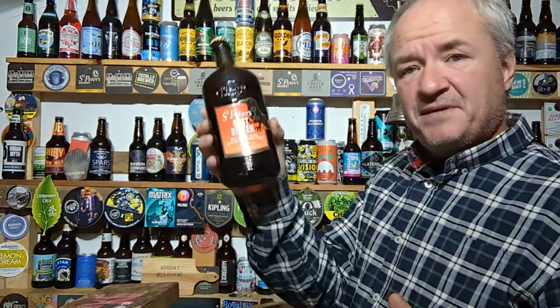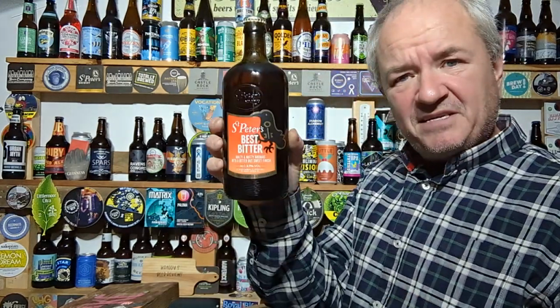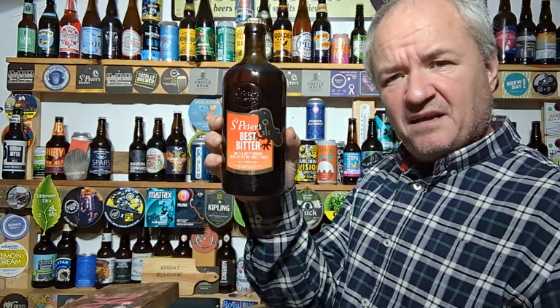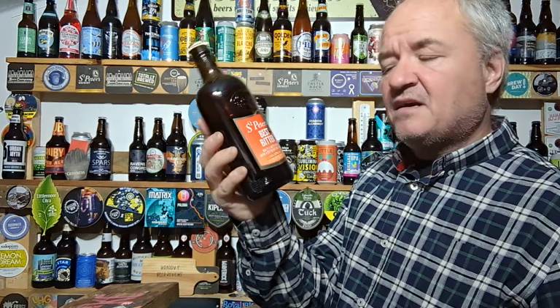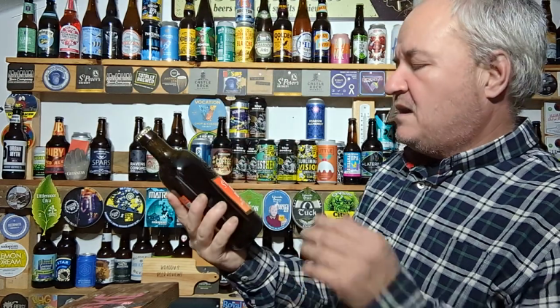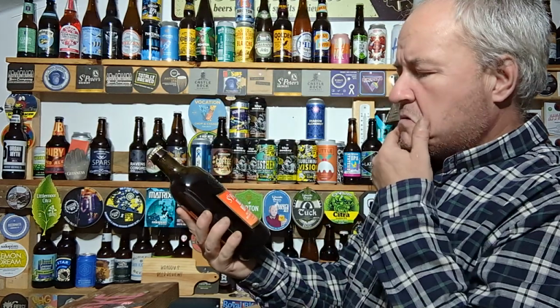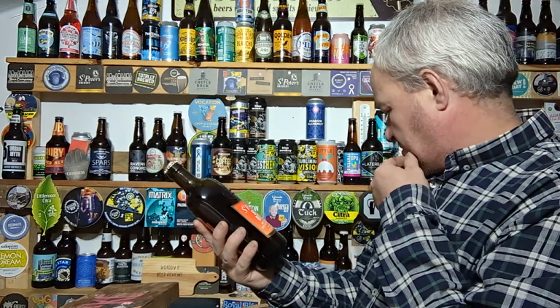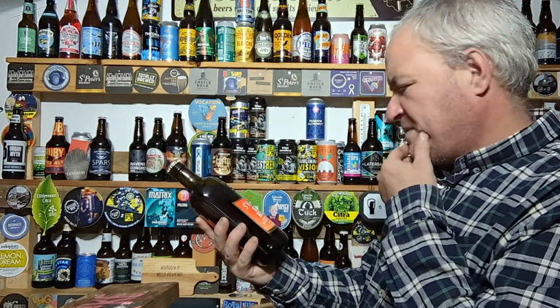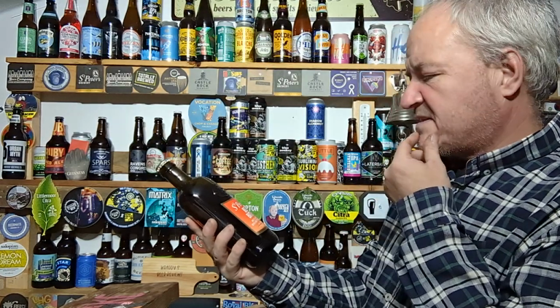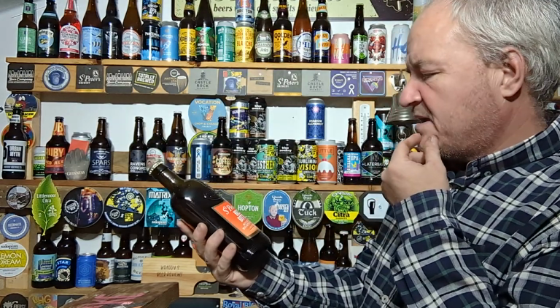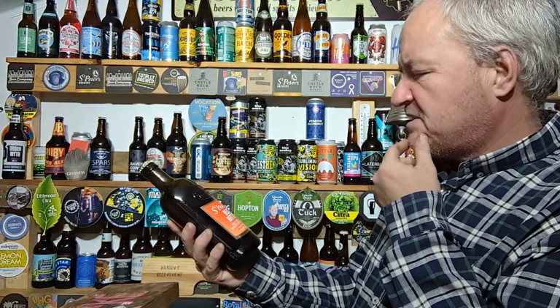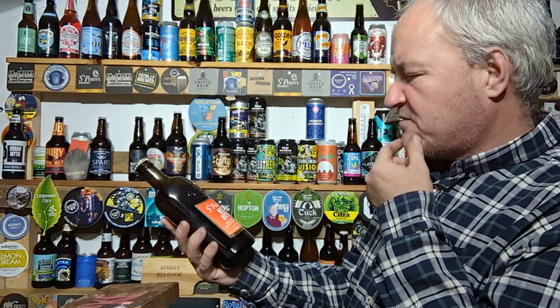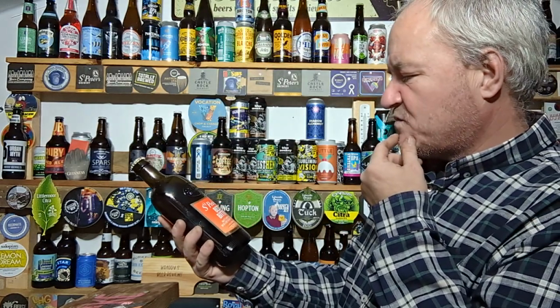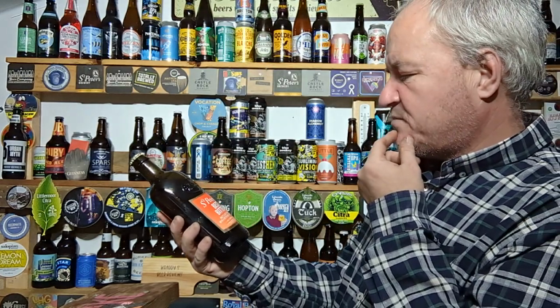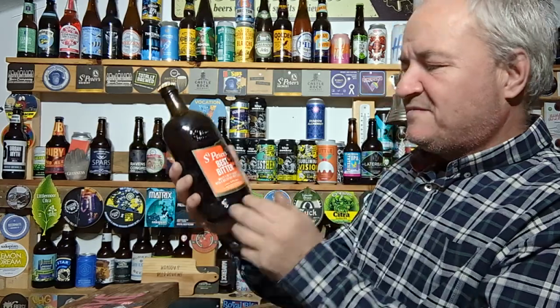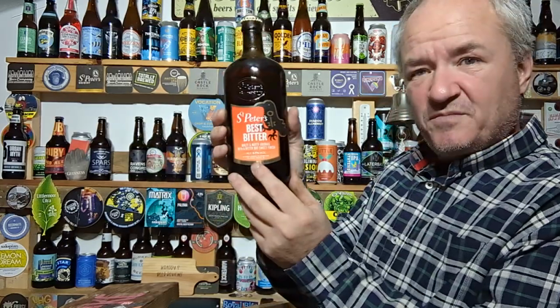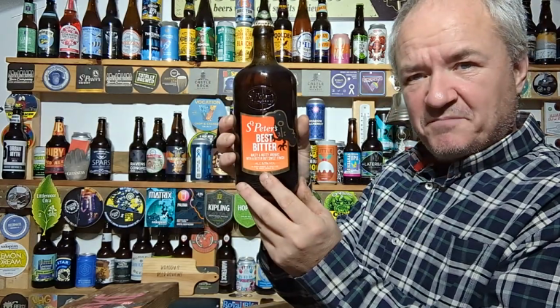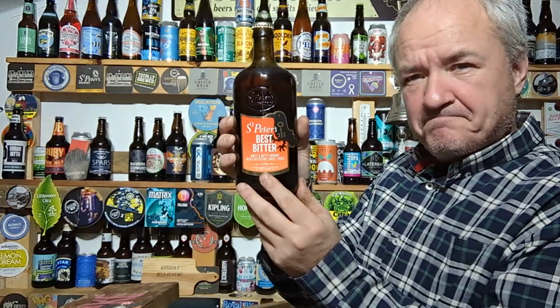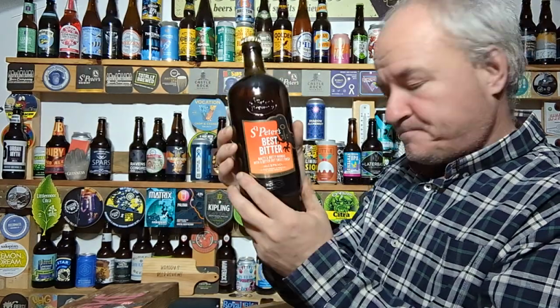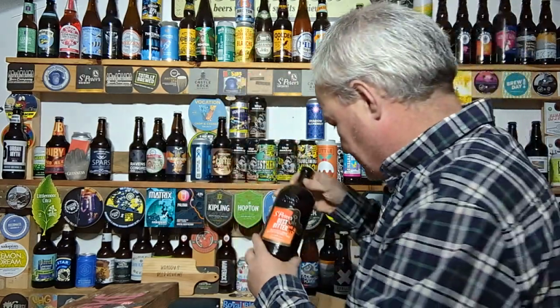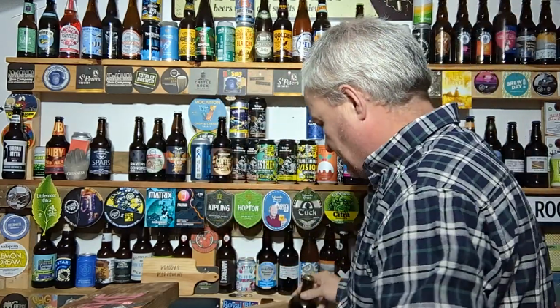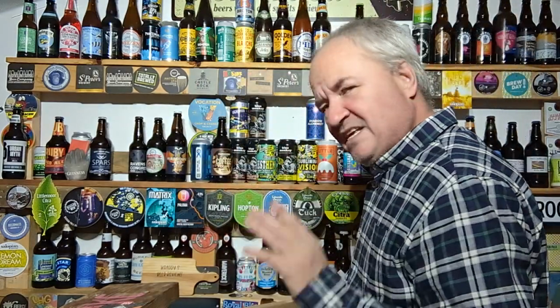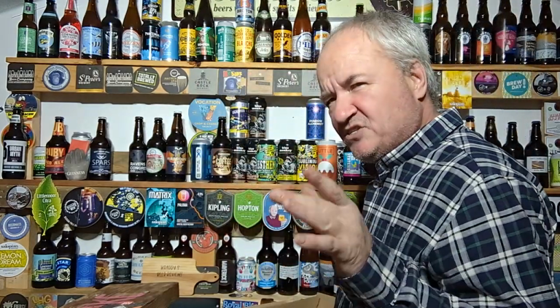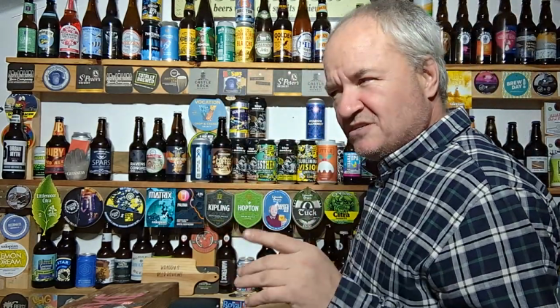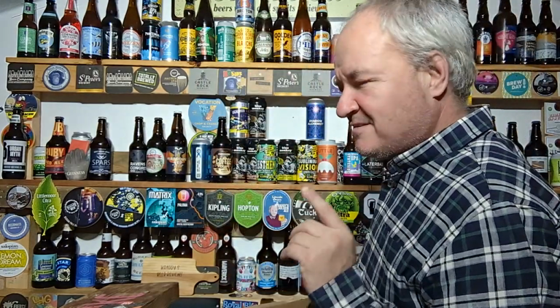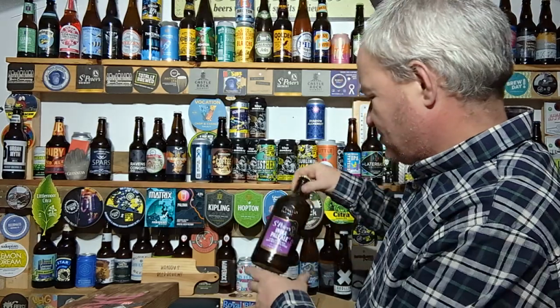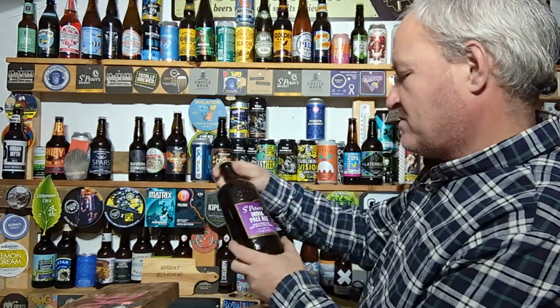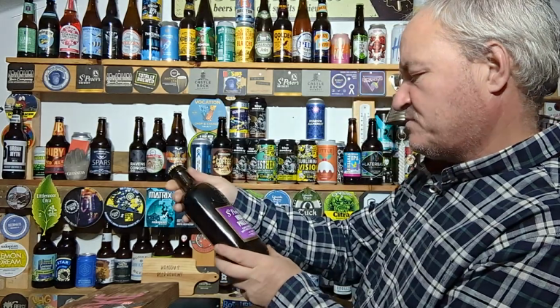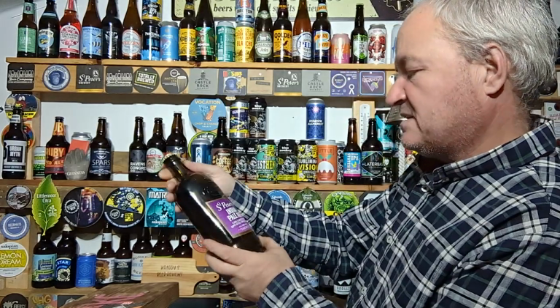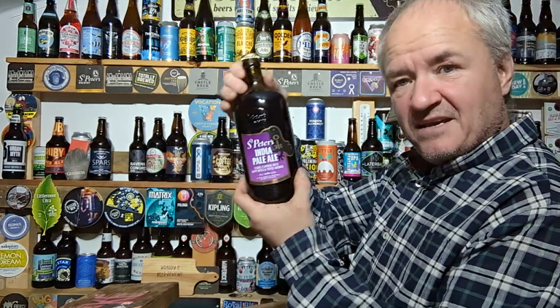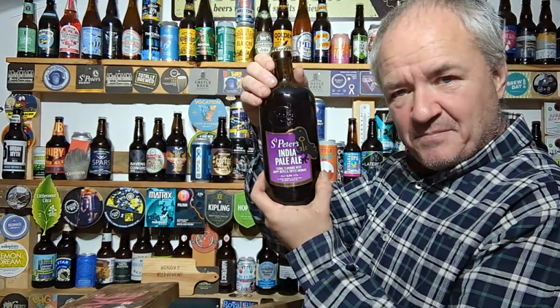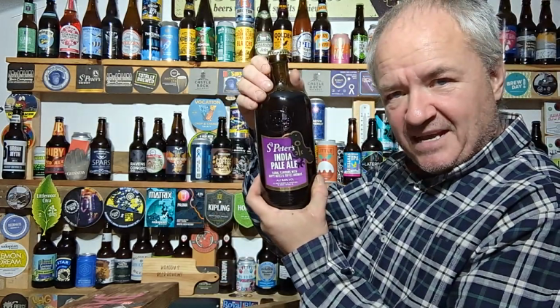St Peters Best Bitter — that's two best bitters then. Malty and nutty aromas with a bitter but sweet finish, 3.7%. Not changed from when I last bought it.